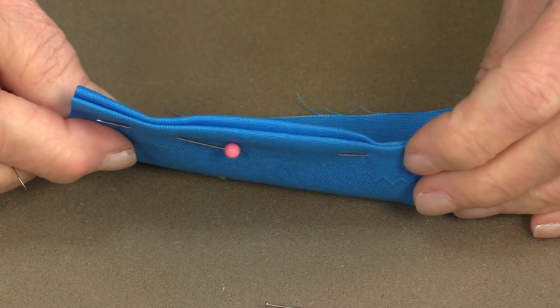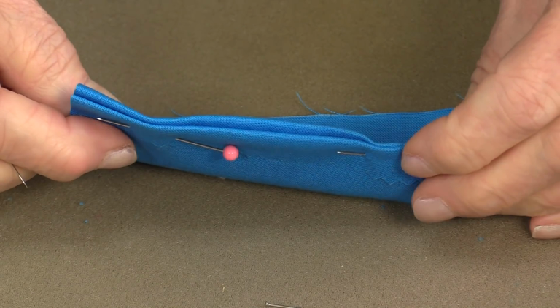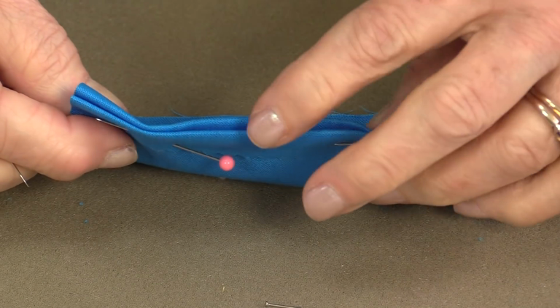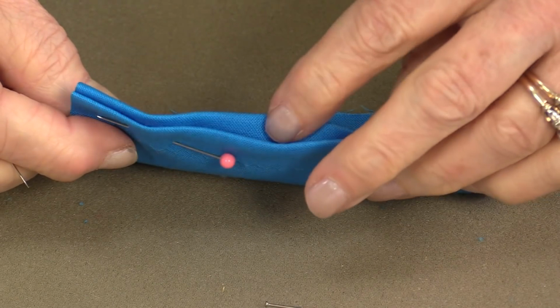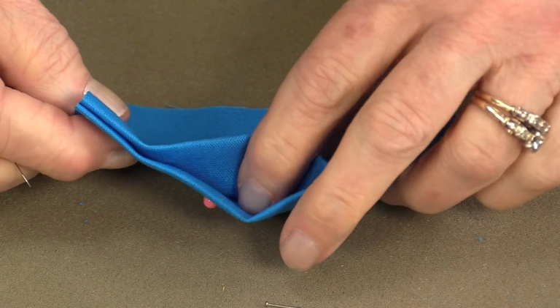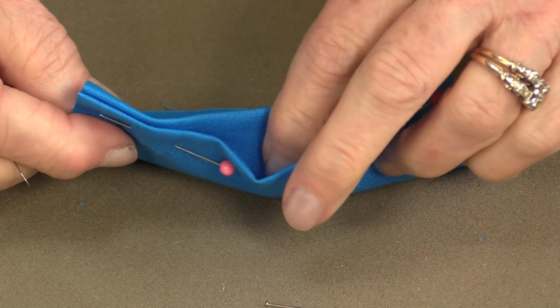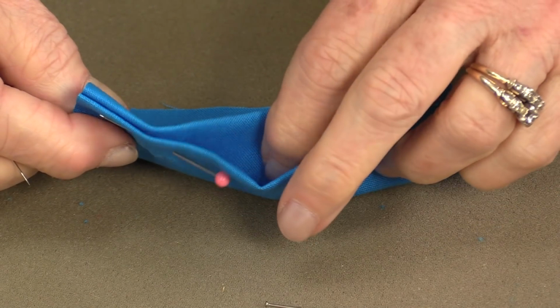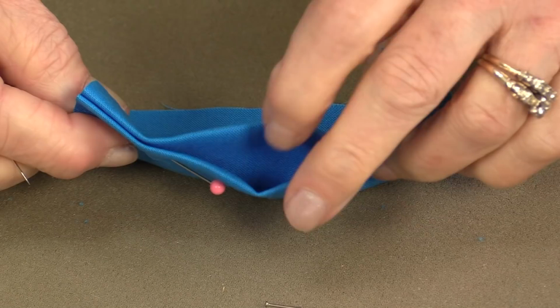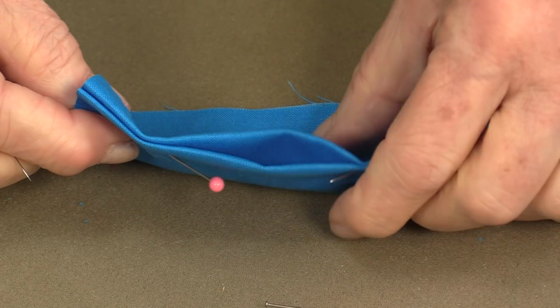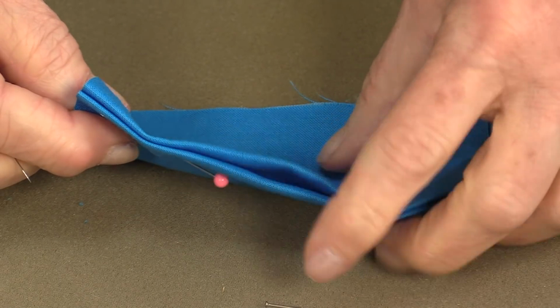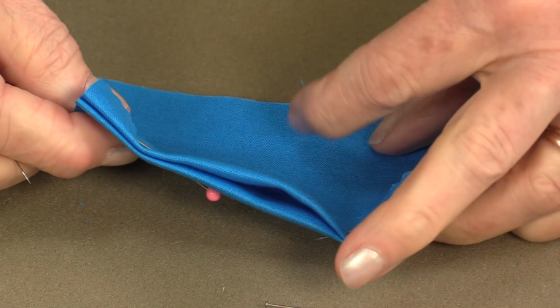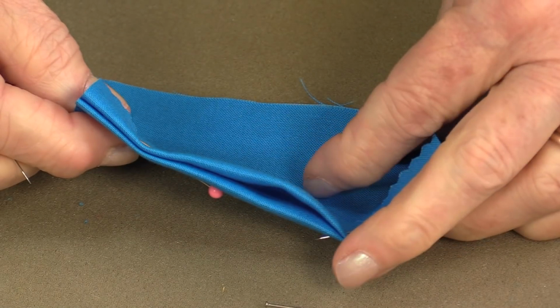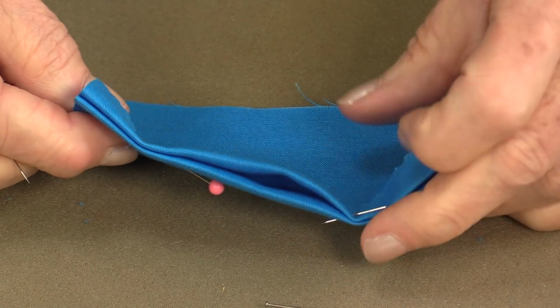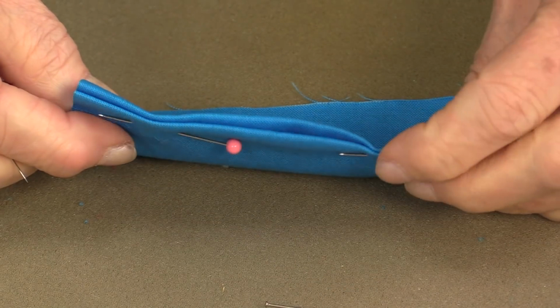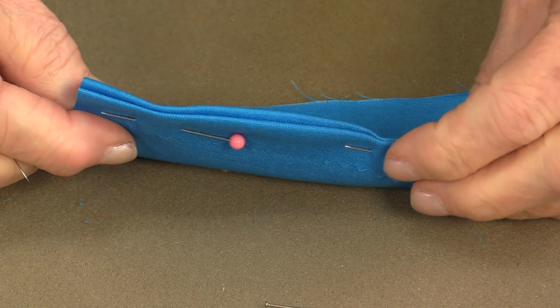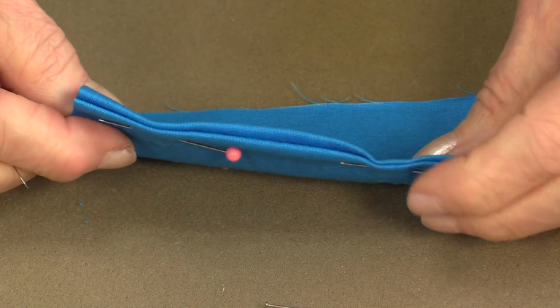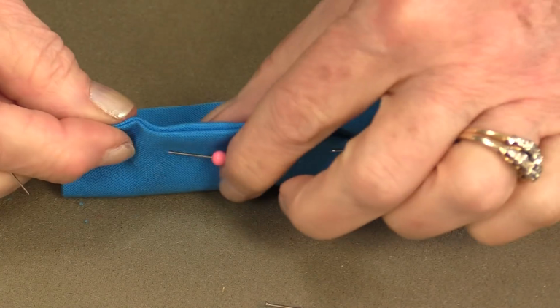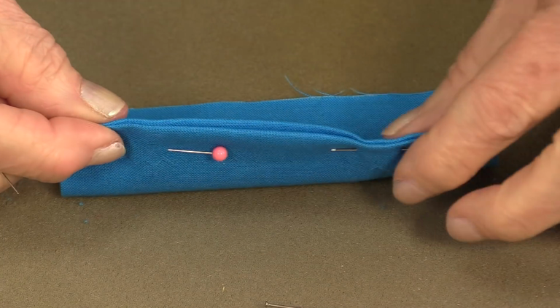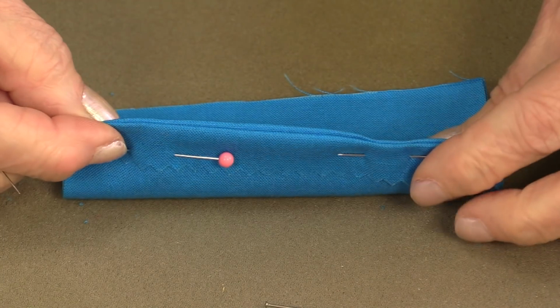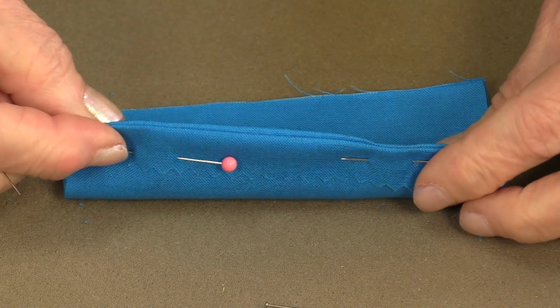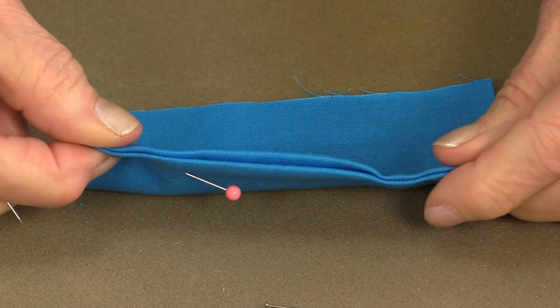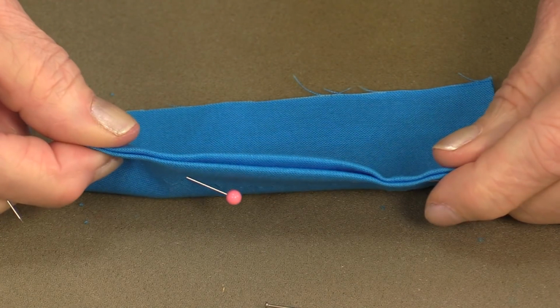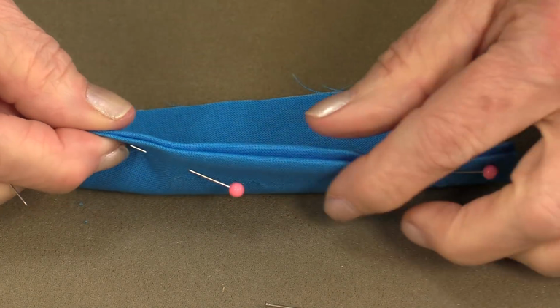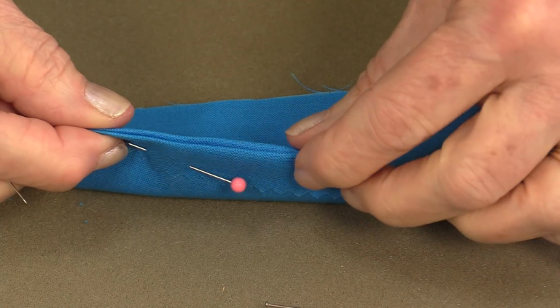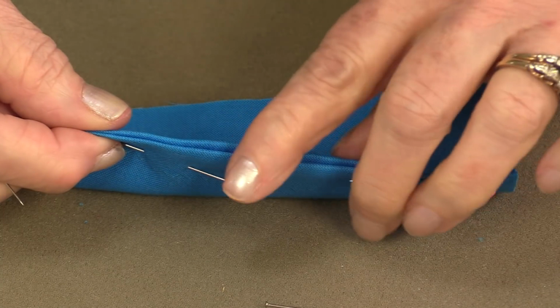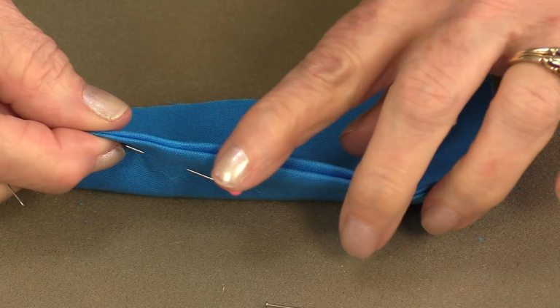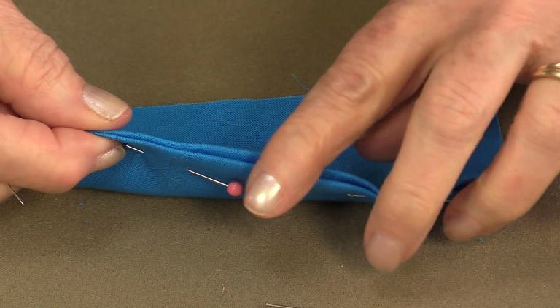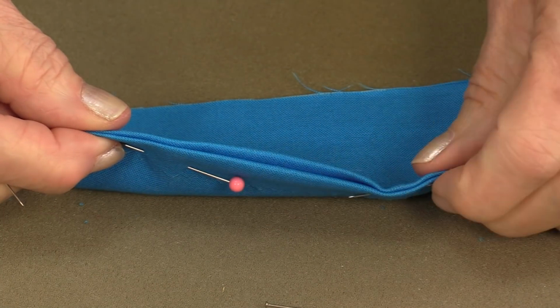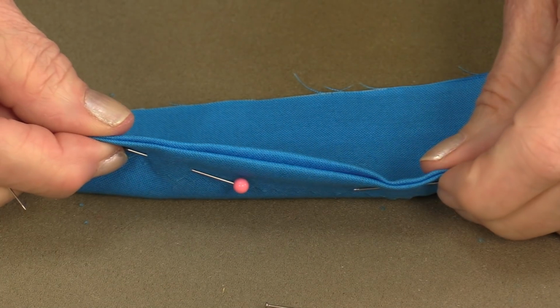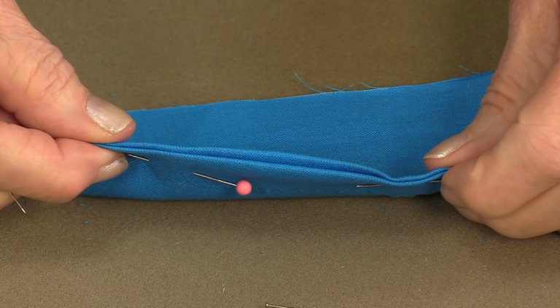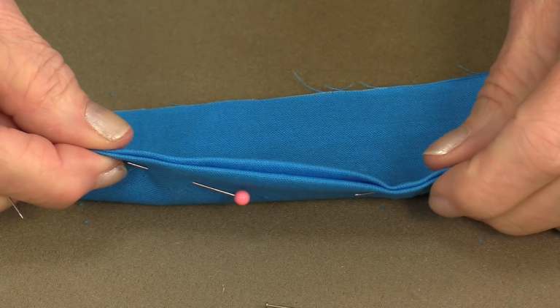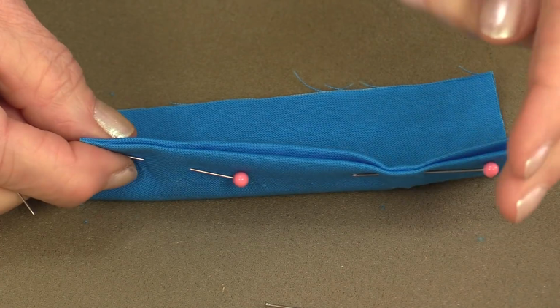Match up your fabric so the good sides are touching and the wrong sides are on the outside. It's easy if you pin them together so you don't have to fight with keeping them nice and straight.